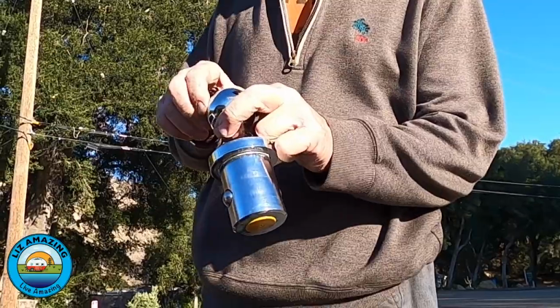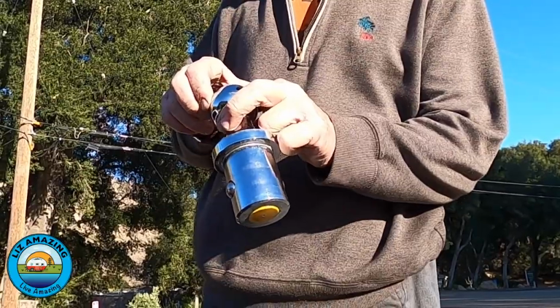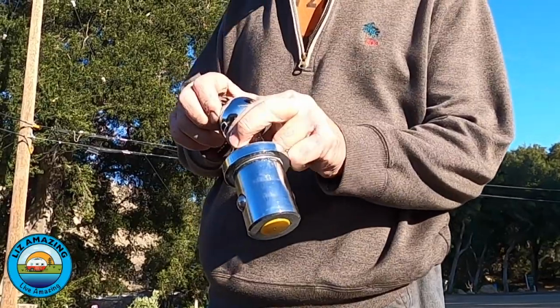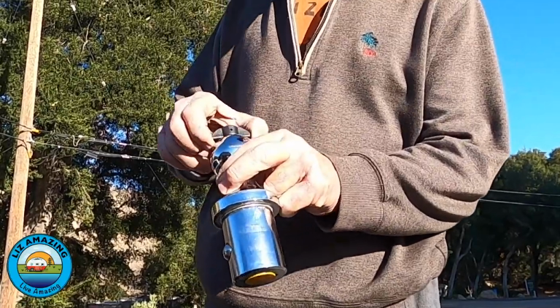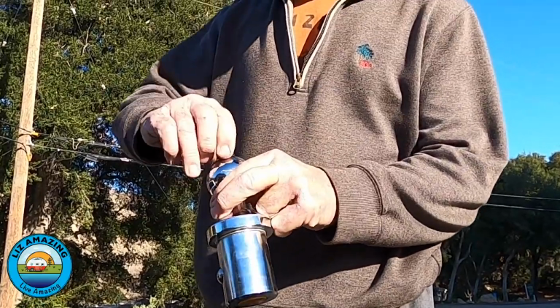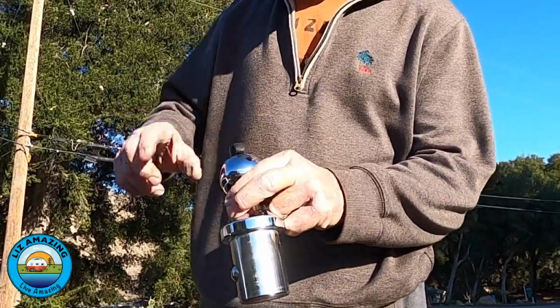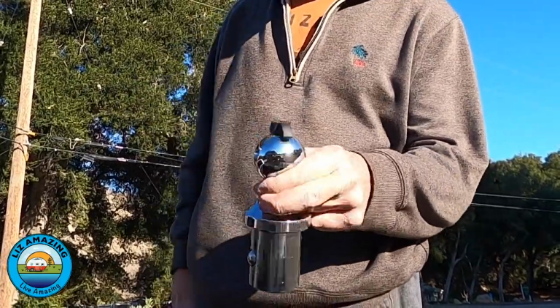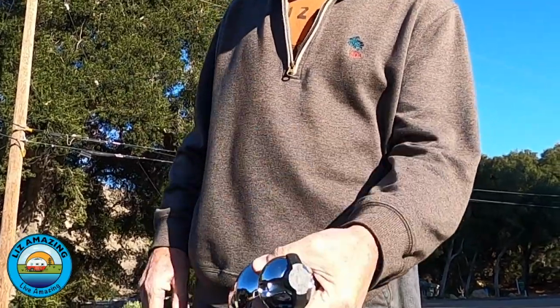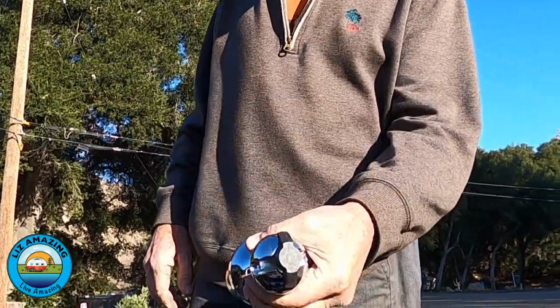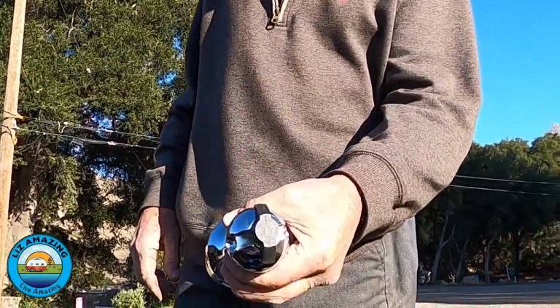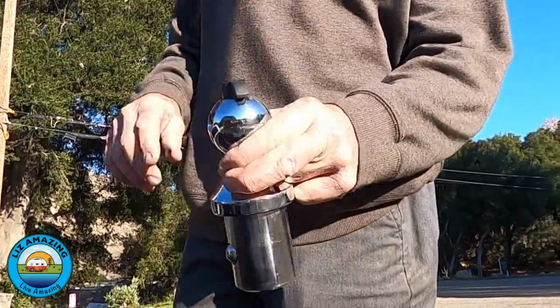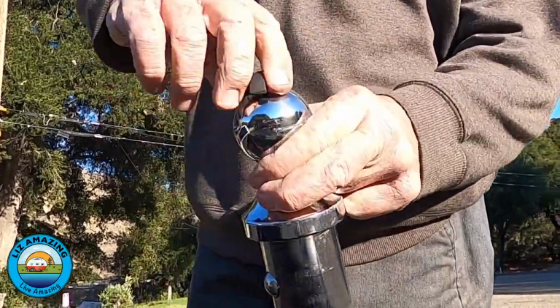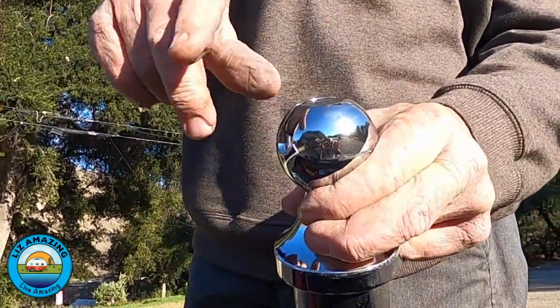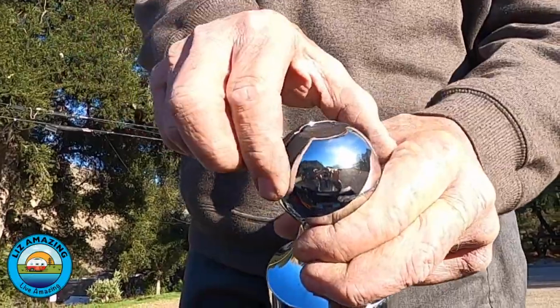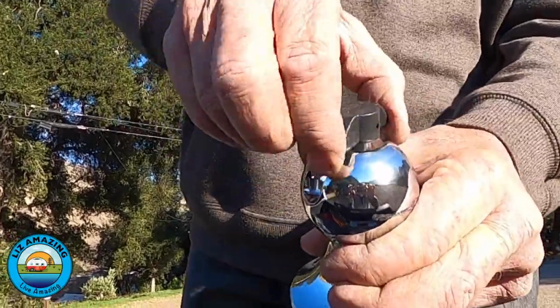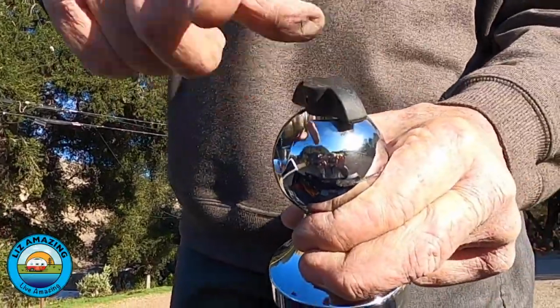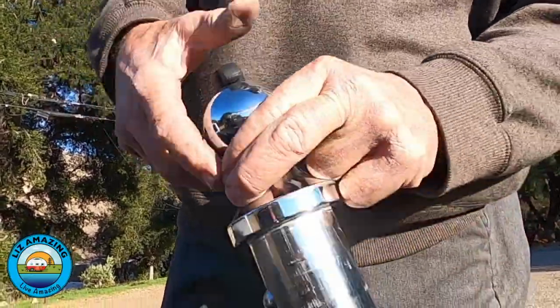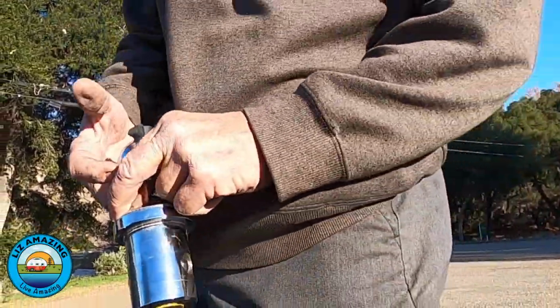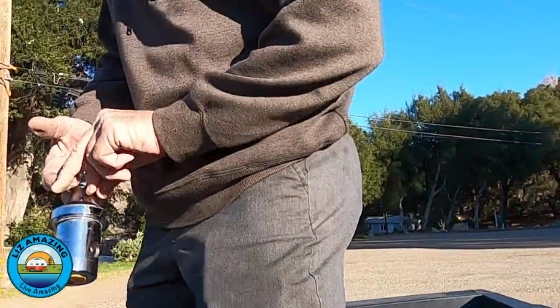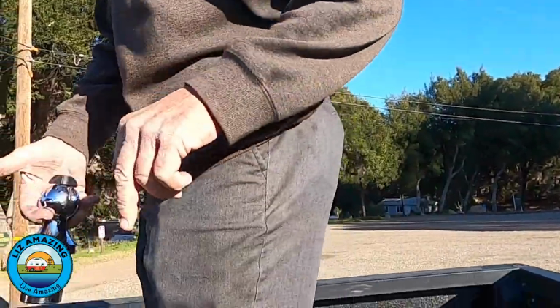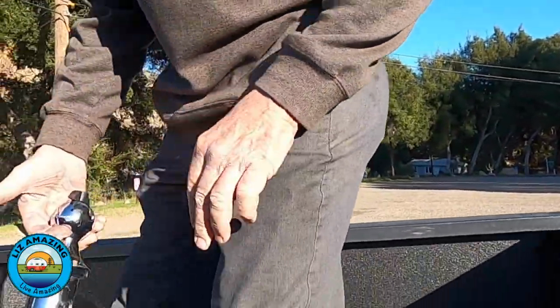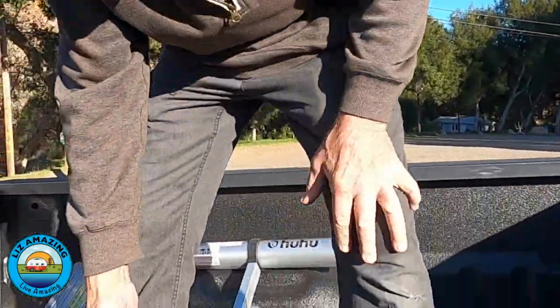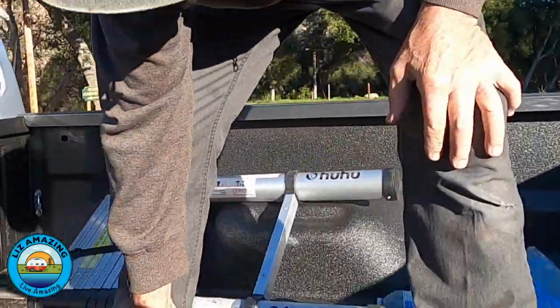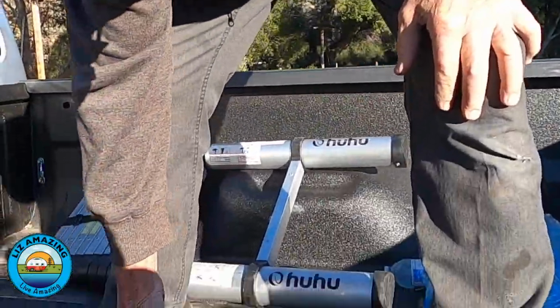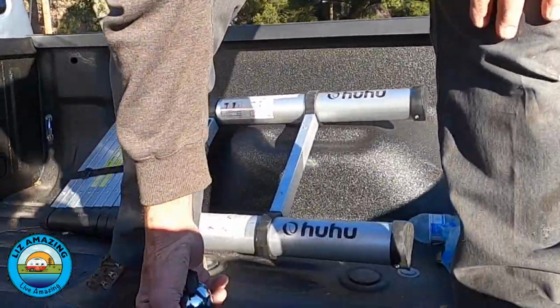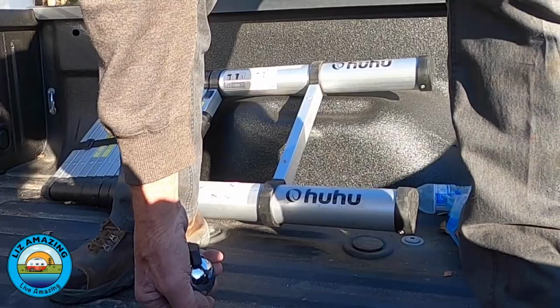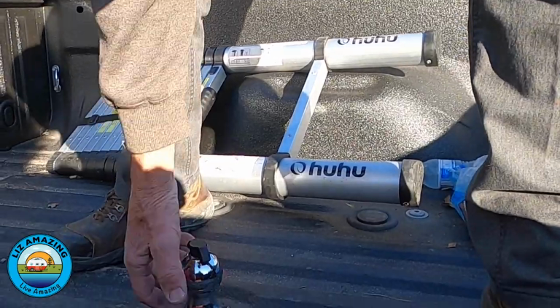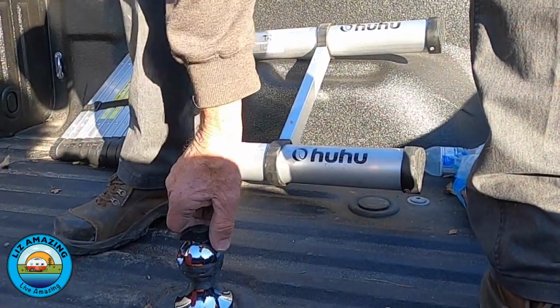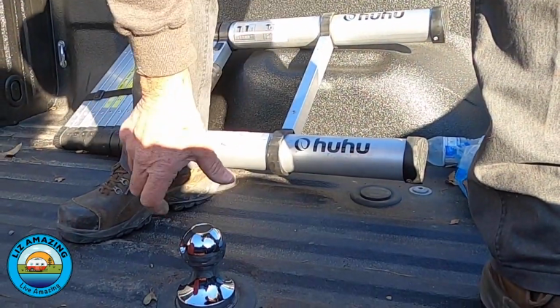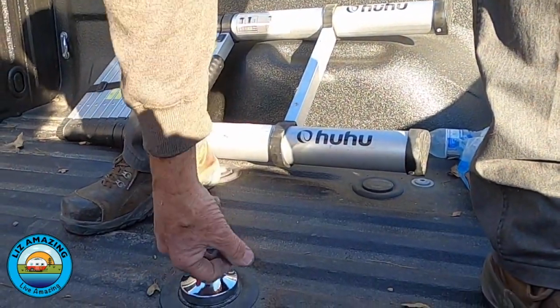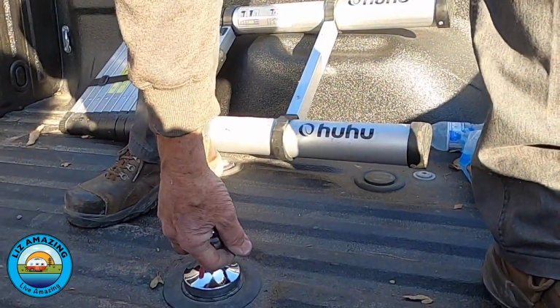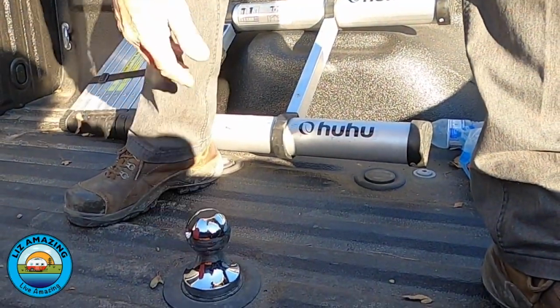My Ford, which is now just a fond memory, had a Reese. The Reese just drops into the receiver after you release the locking mechanism on top of the ball. Be sure it's locked into place before you continue.